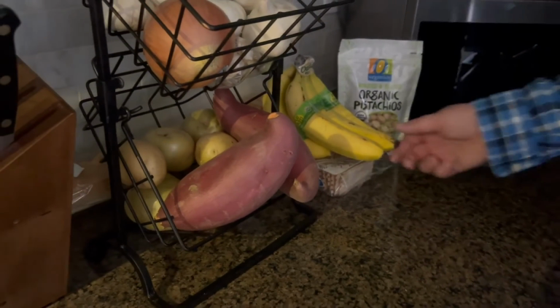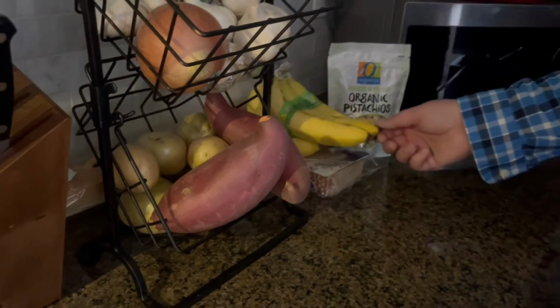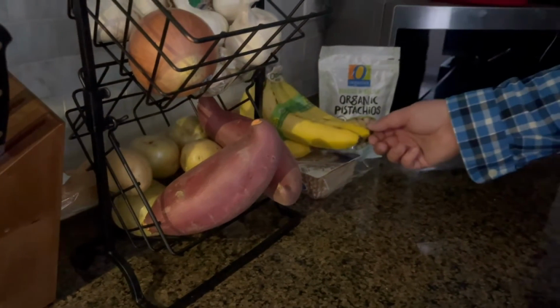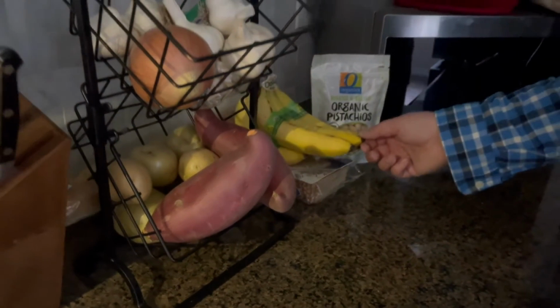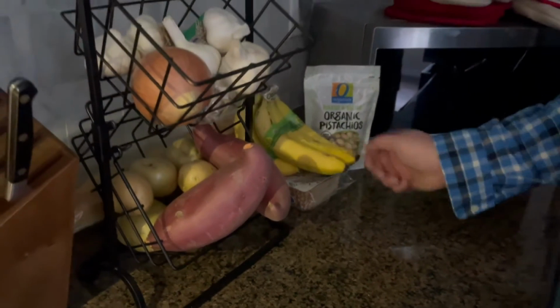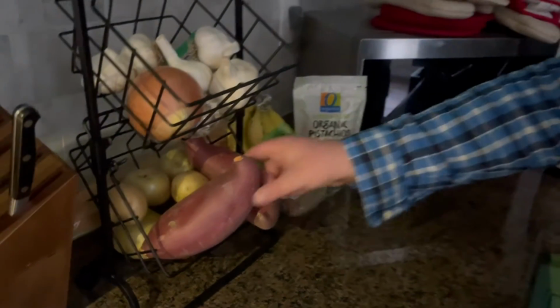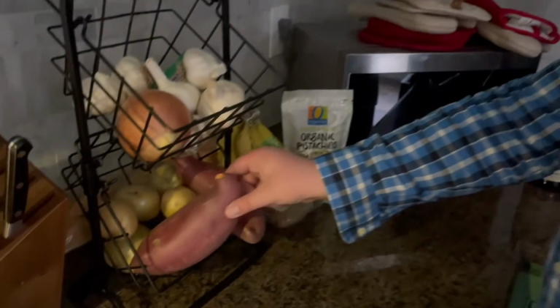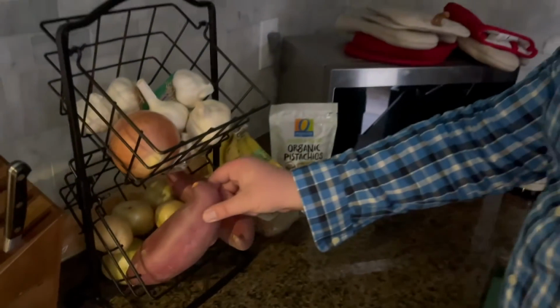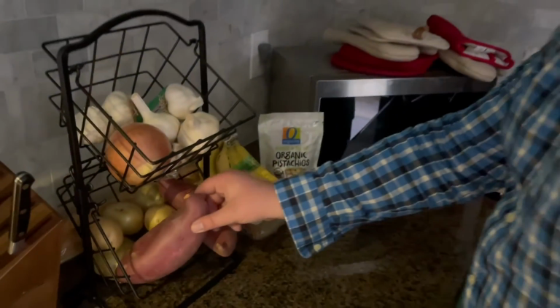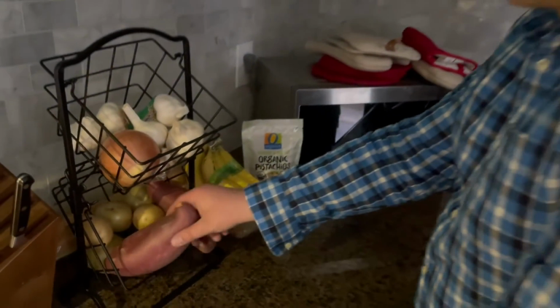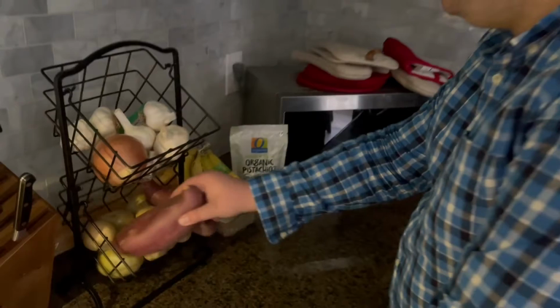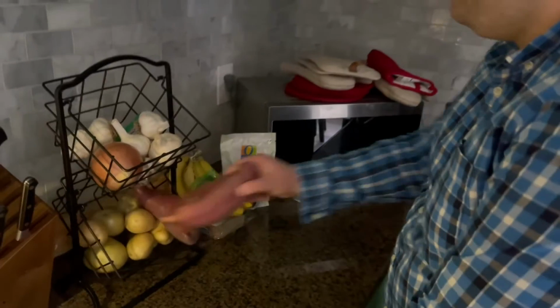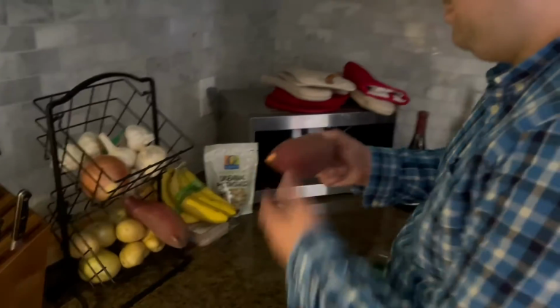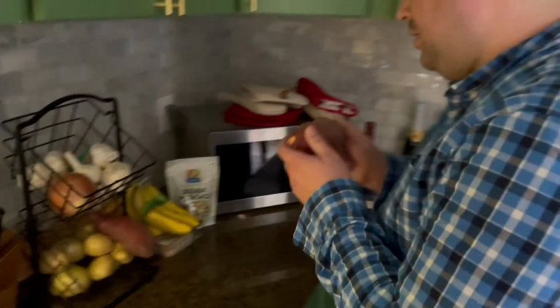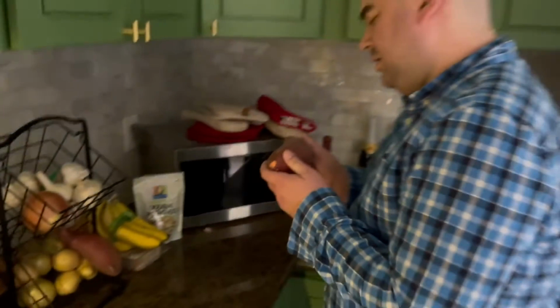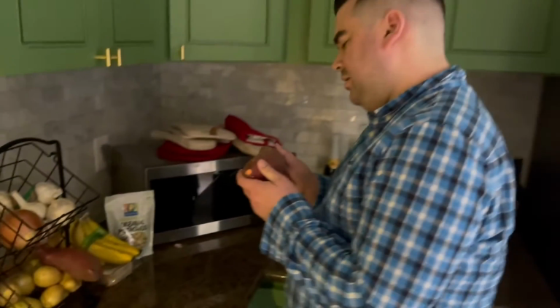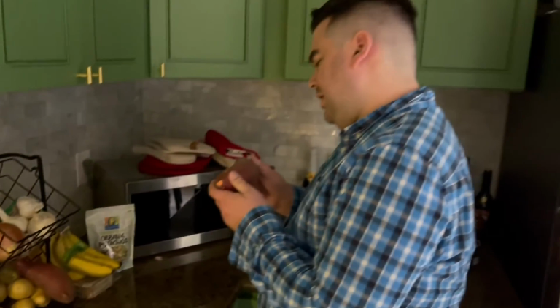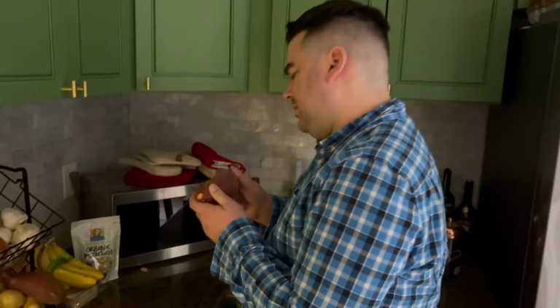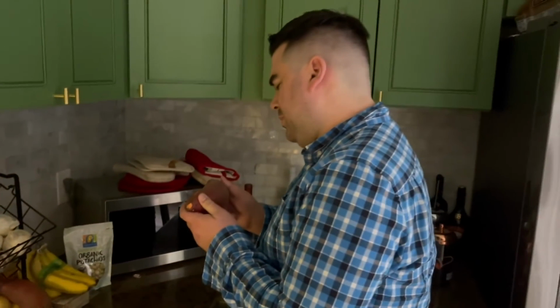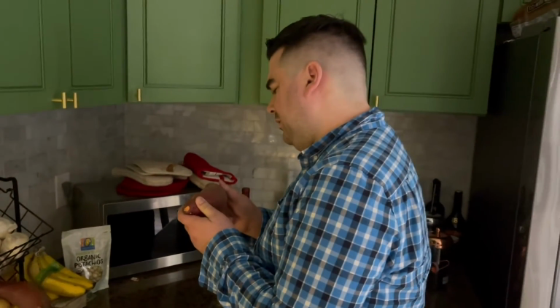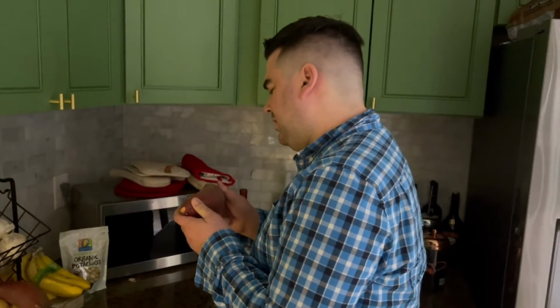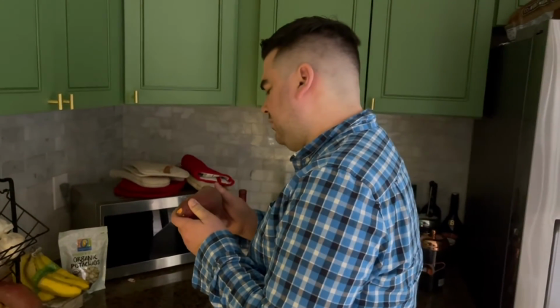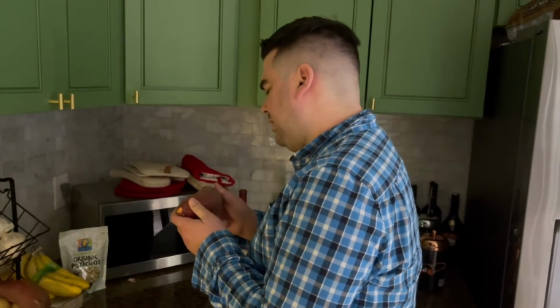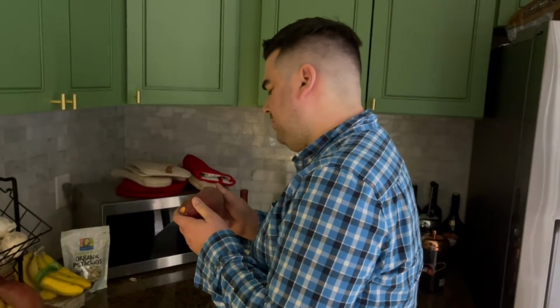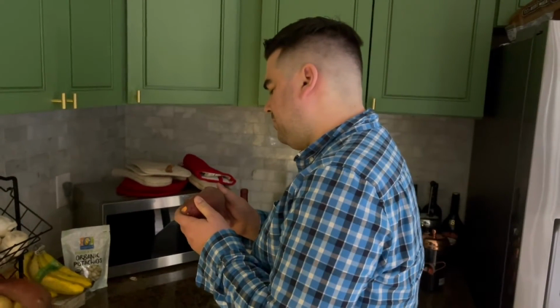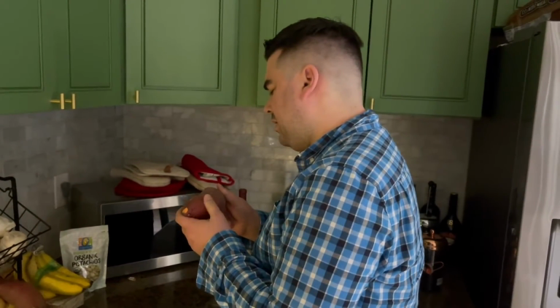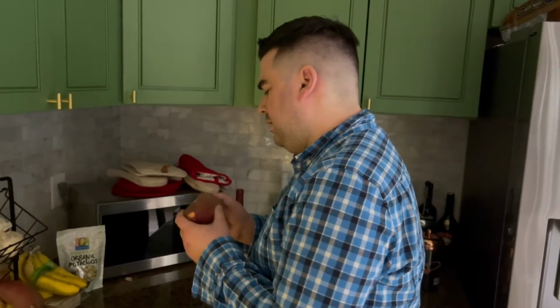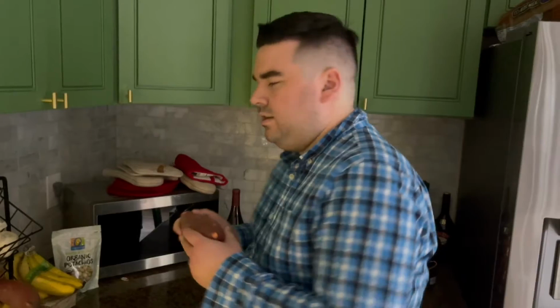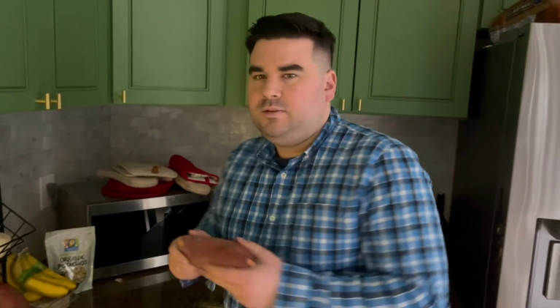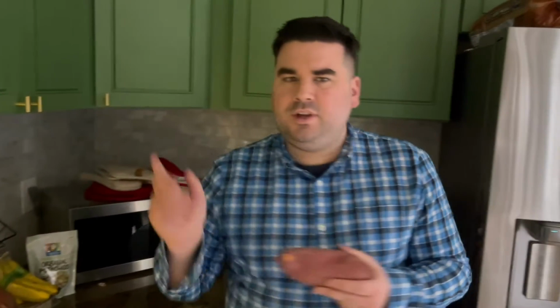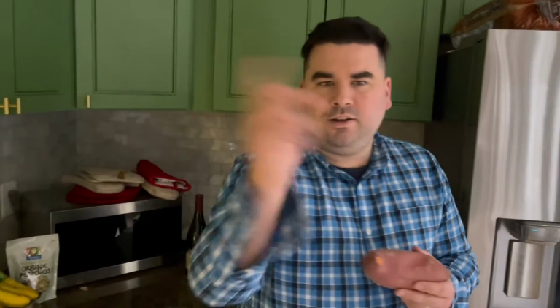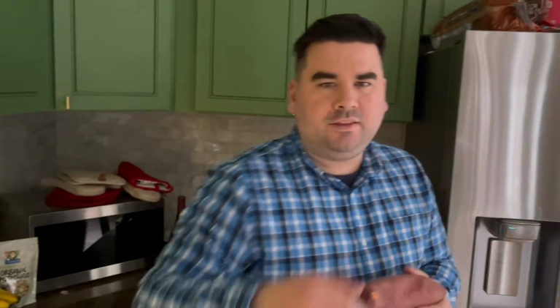Hmm, bananas, sweet potatoes. Sweet potato fries sound pretty good. Let me show you how to go make them.